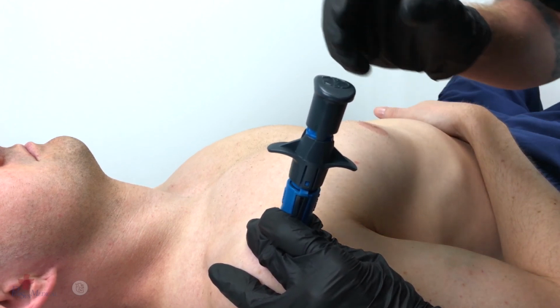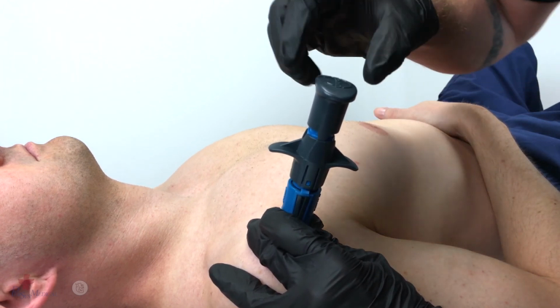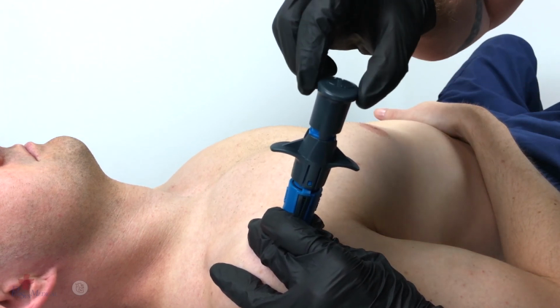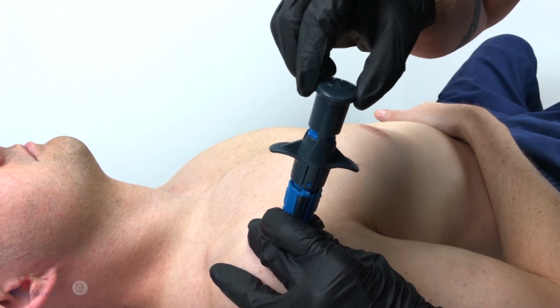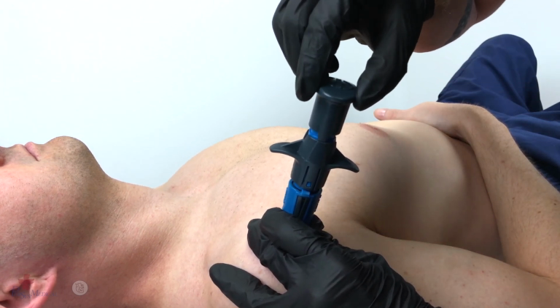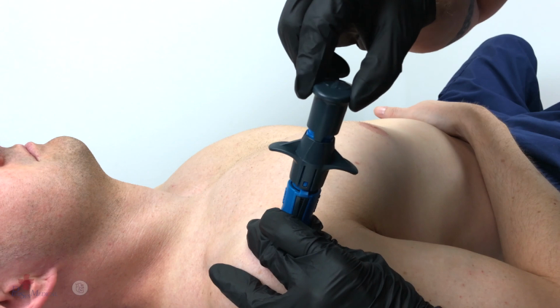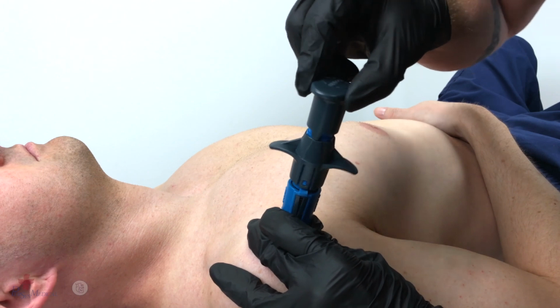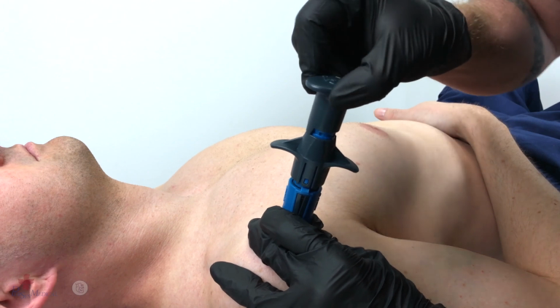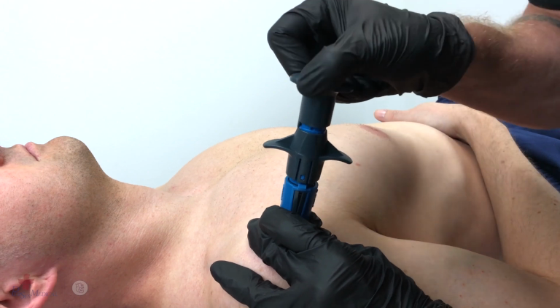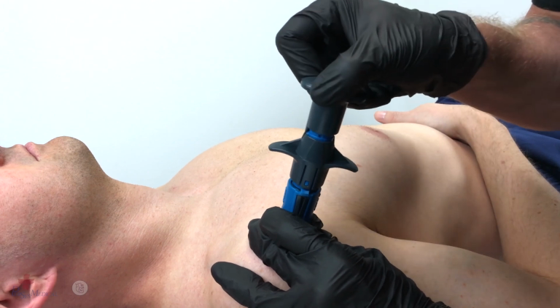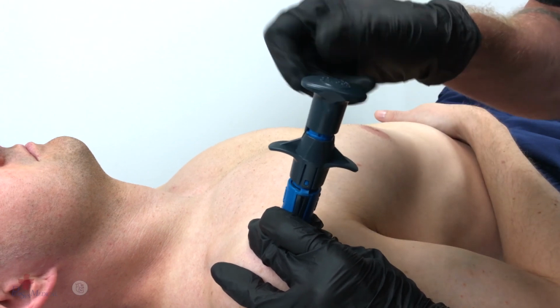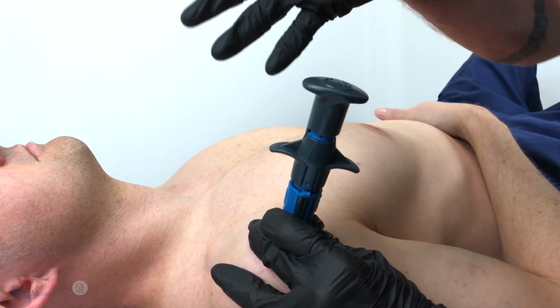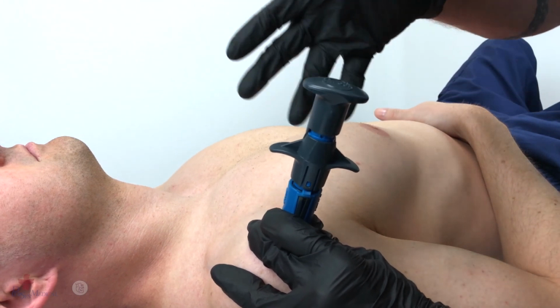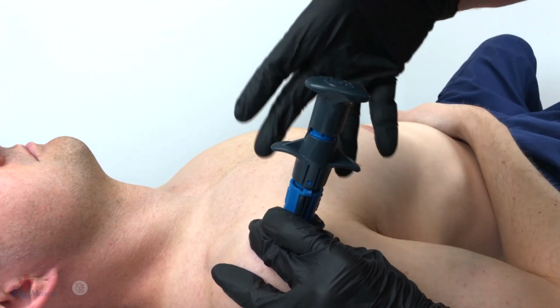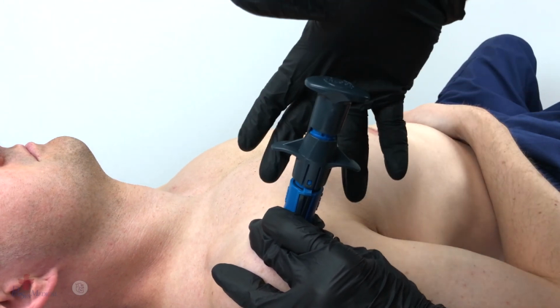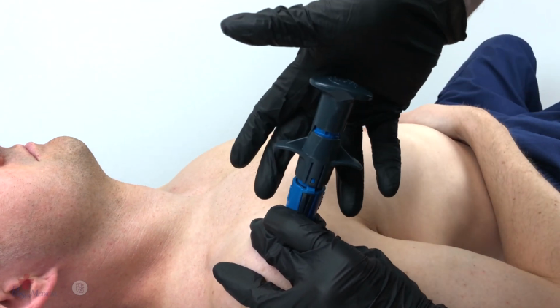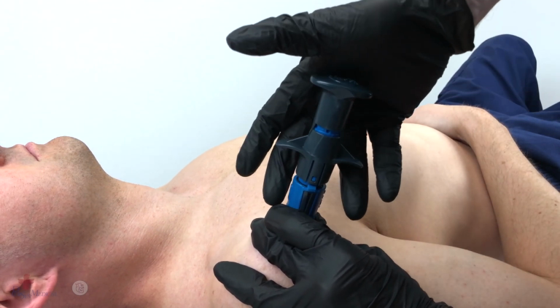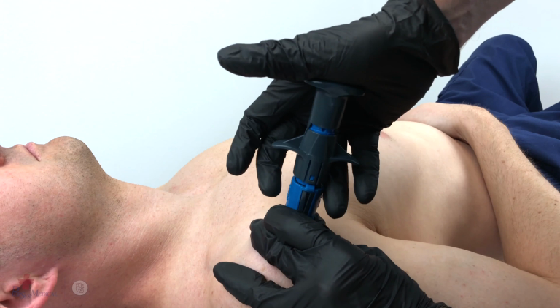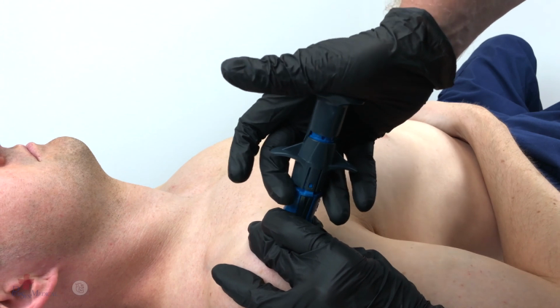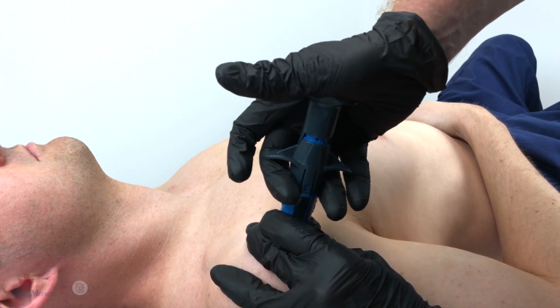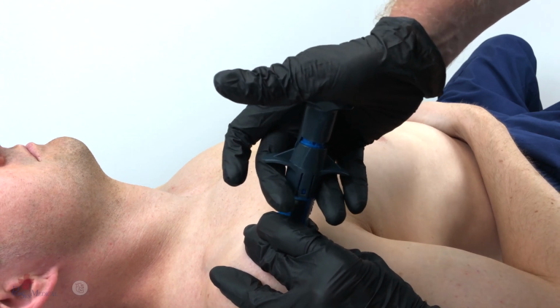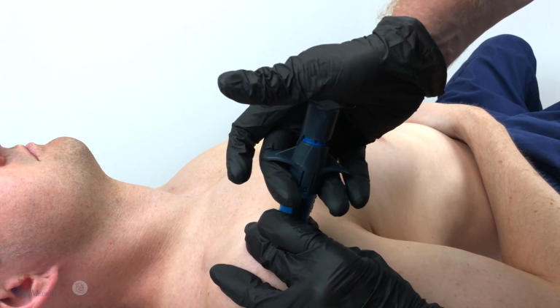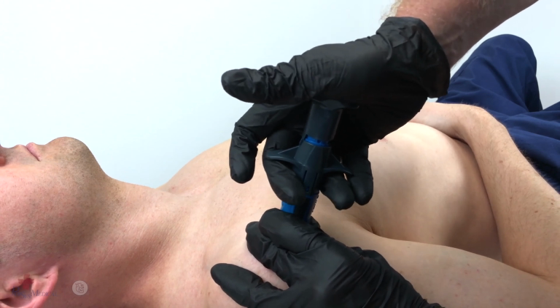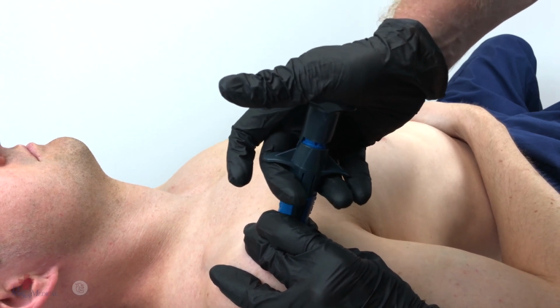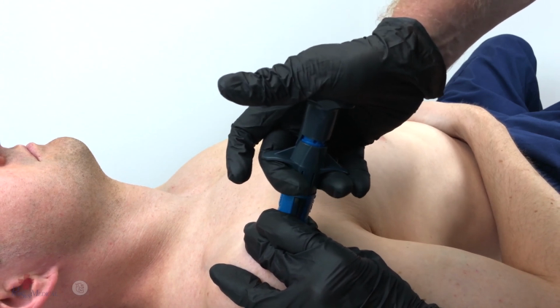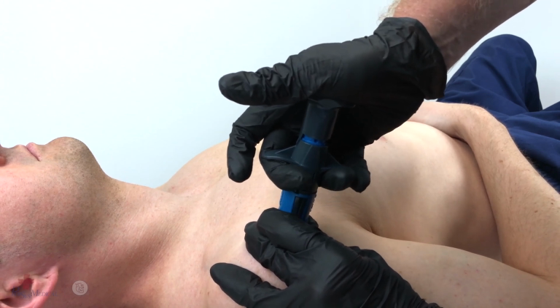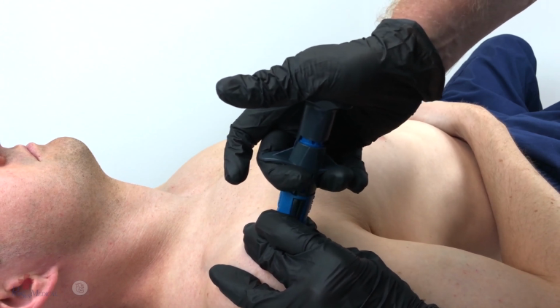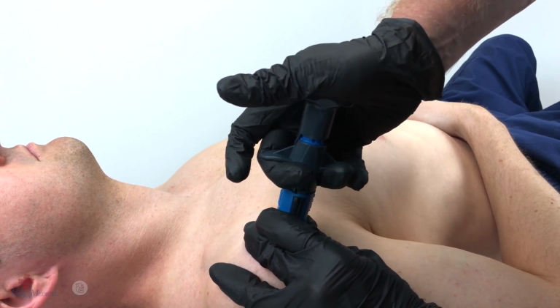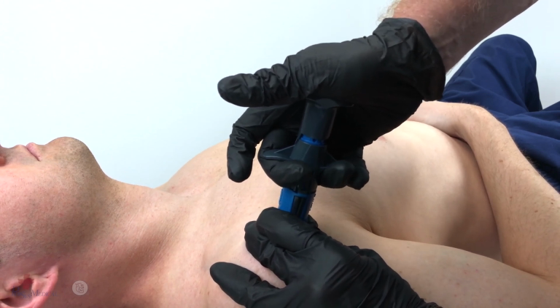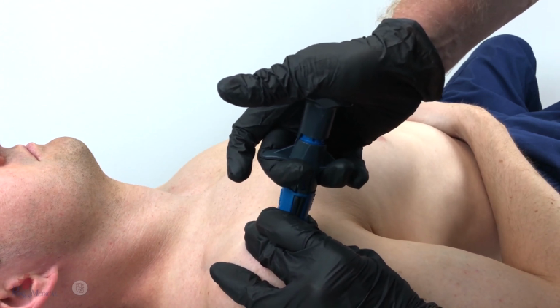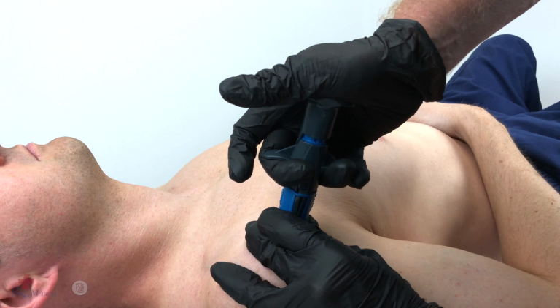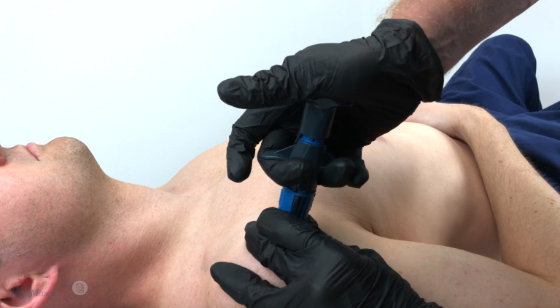Now rotate the safety cap 90 degrees. Utilizing the palm of that hand, fully compress the Neo, then pull up on the trigger wings, deploying the Neo.